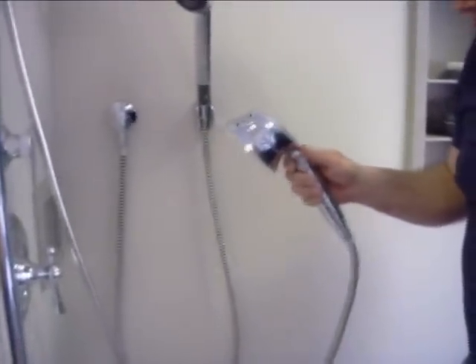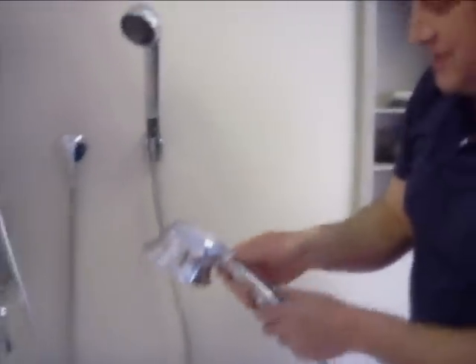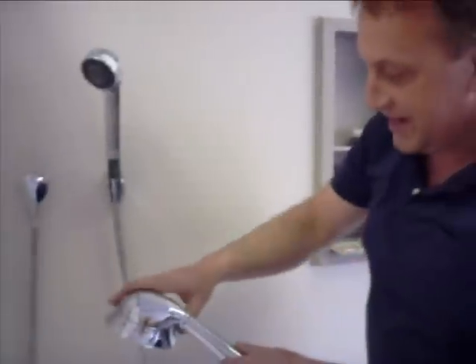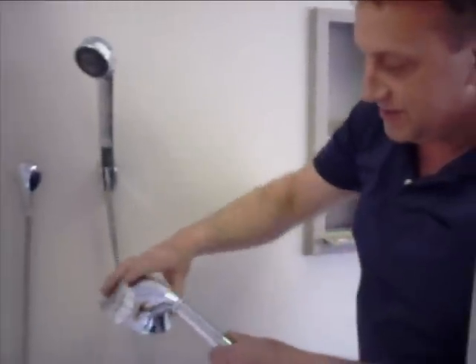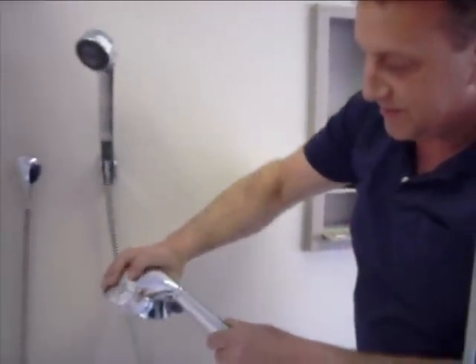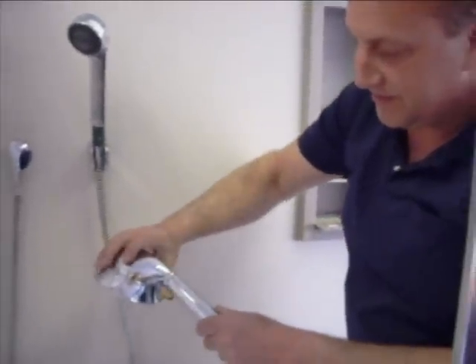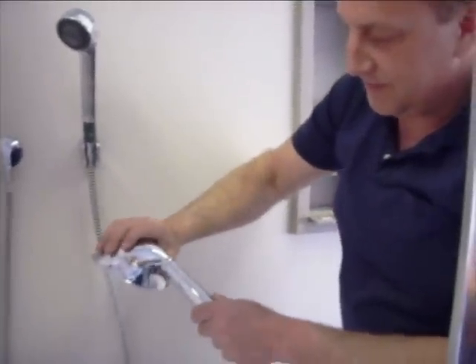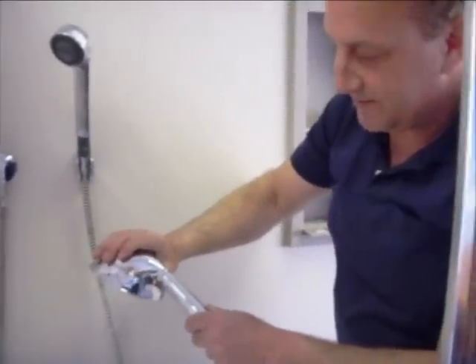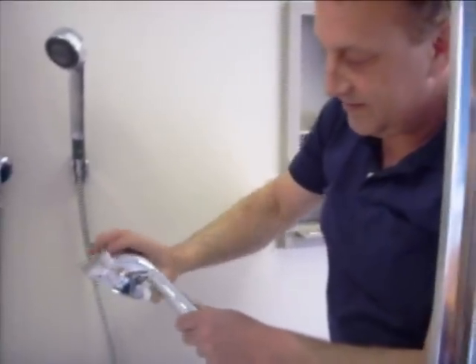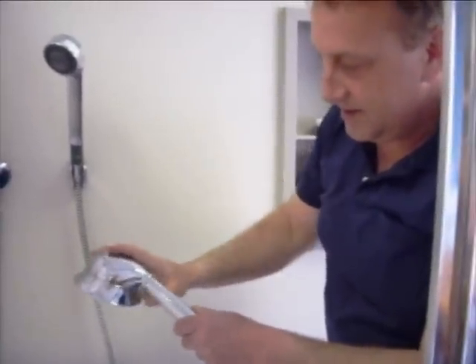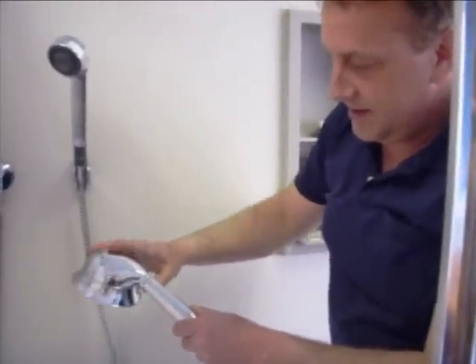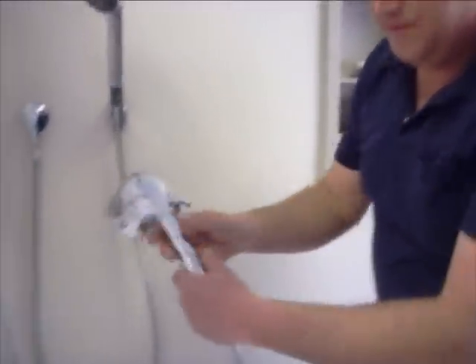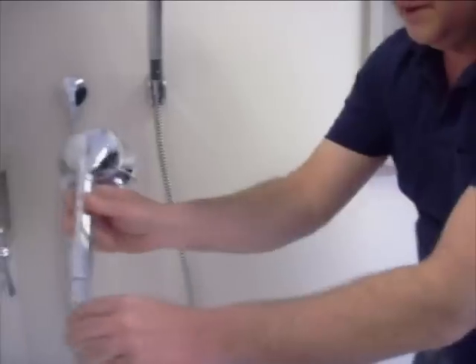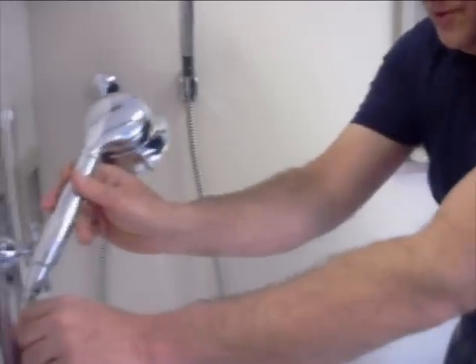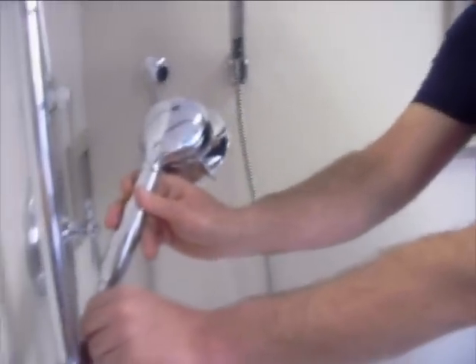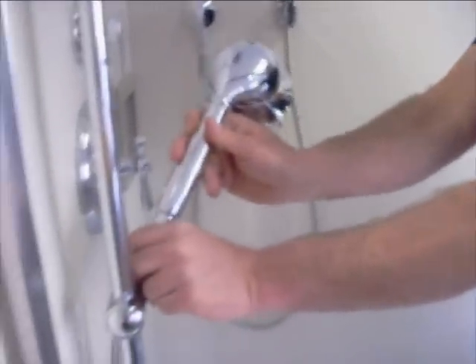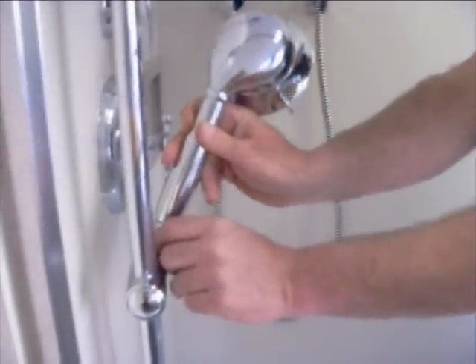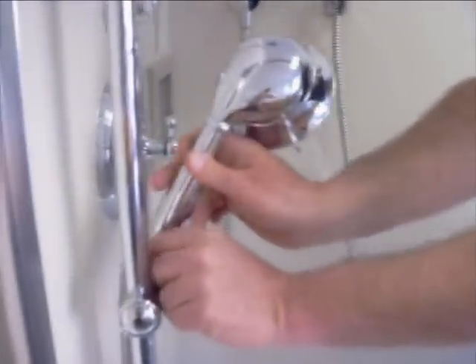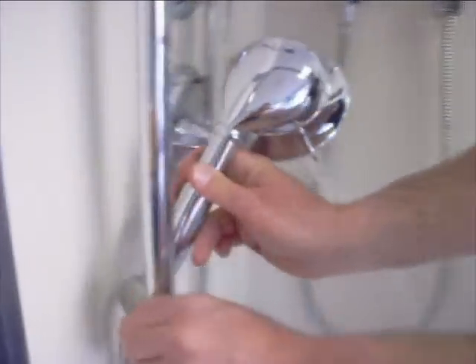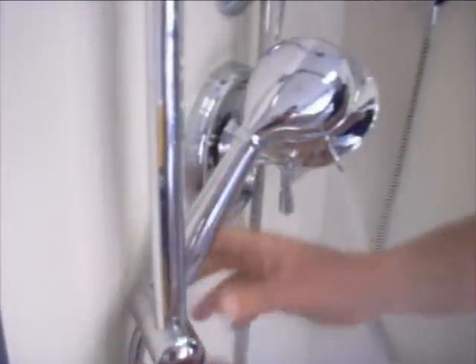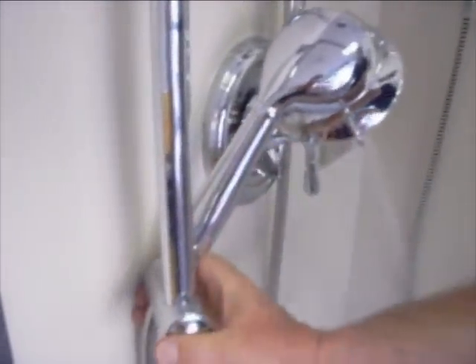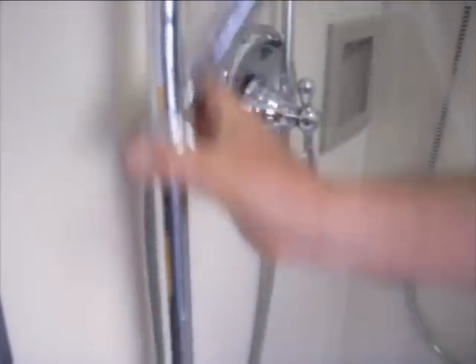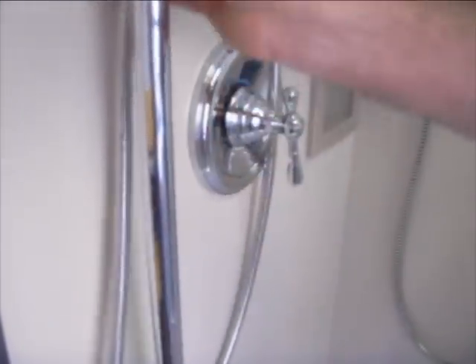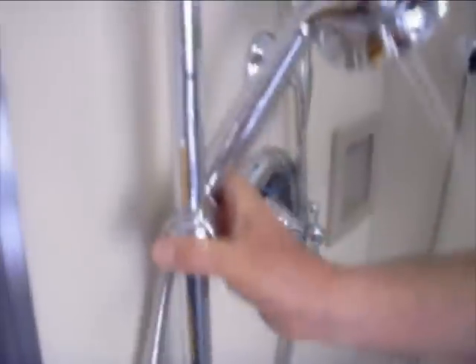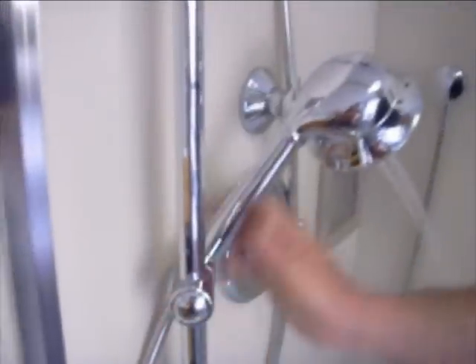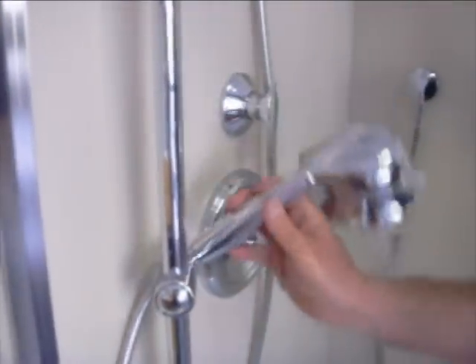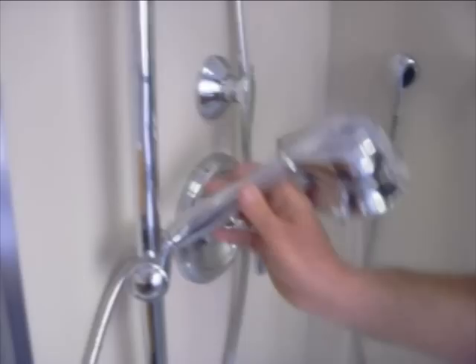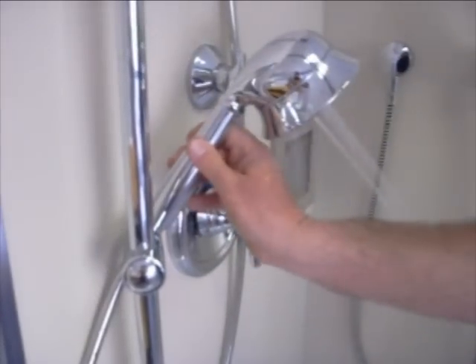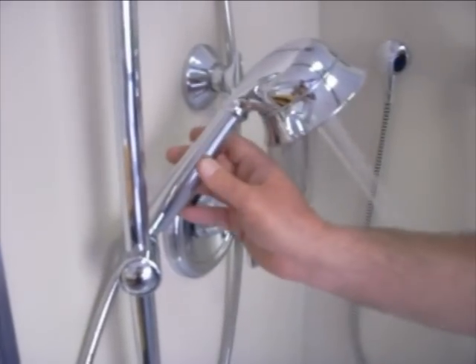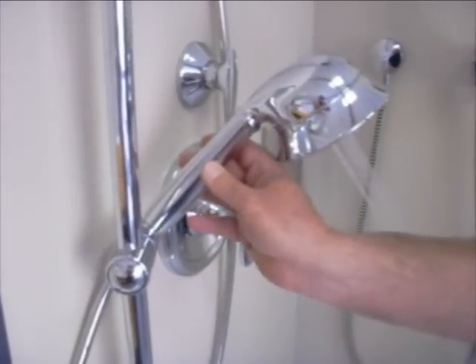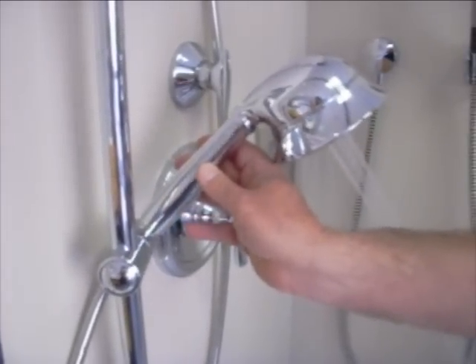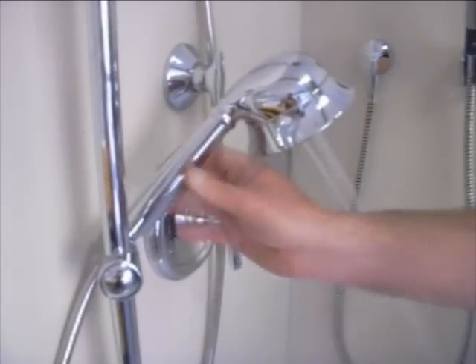The hand shower has three different positions of spray types. It fits into an adjustable bracket that goes up and down, adjusts this way, and right to left.